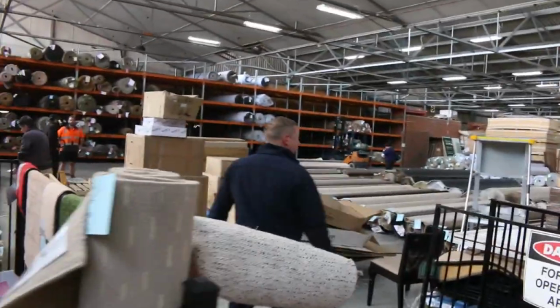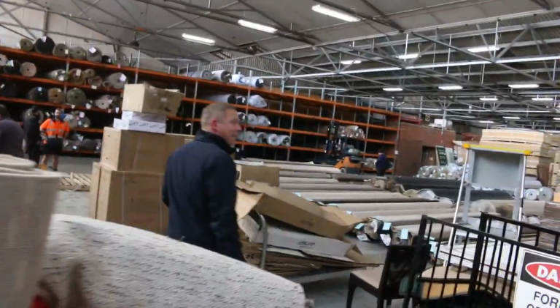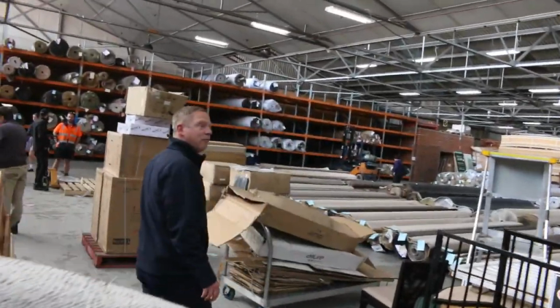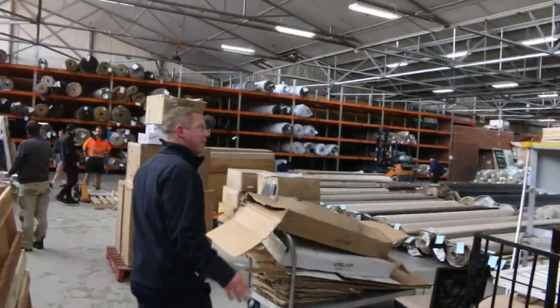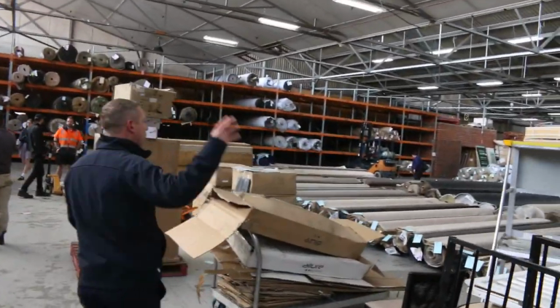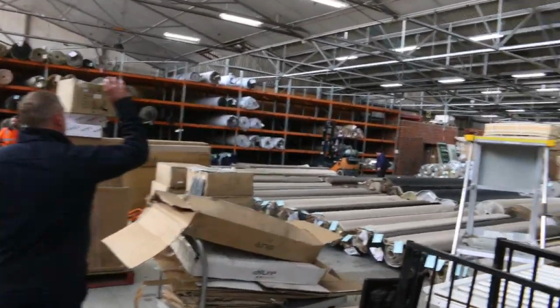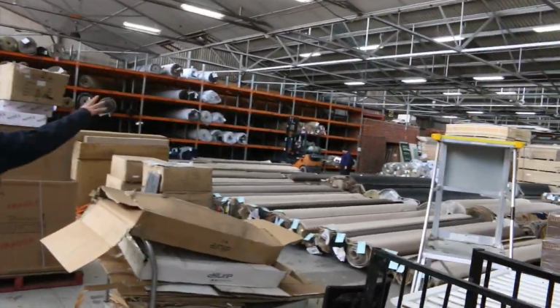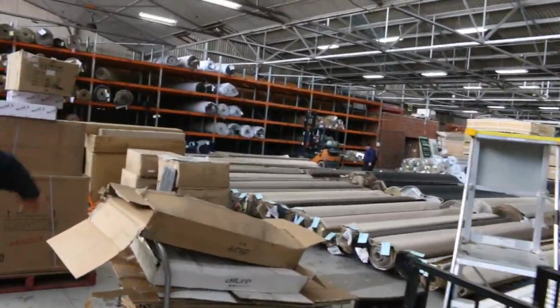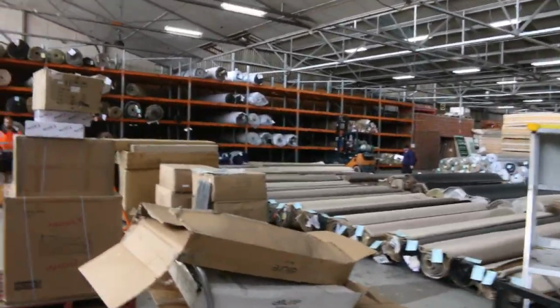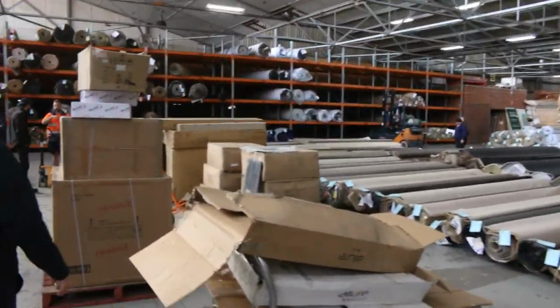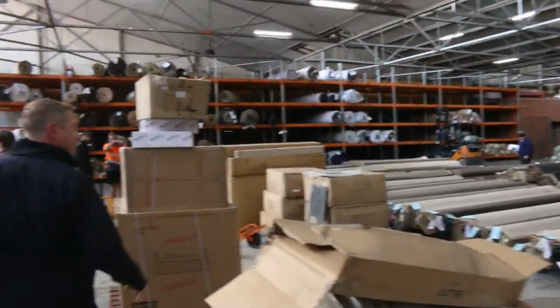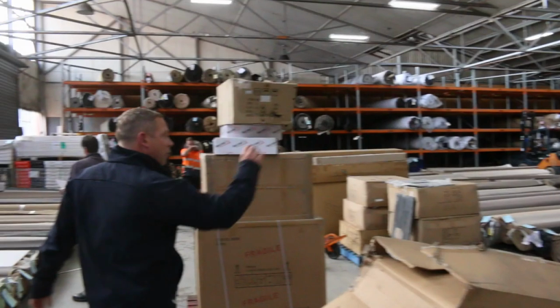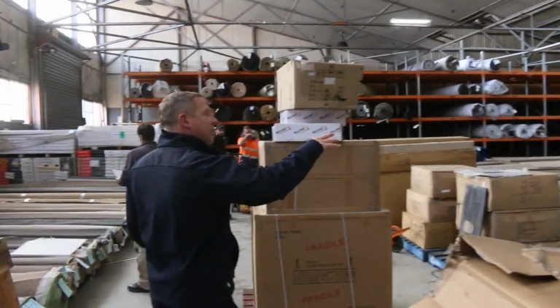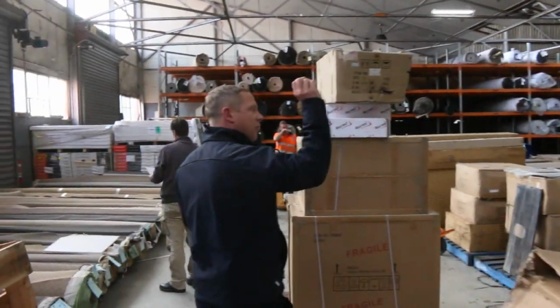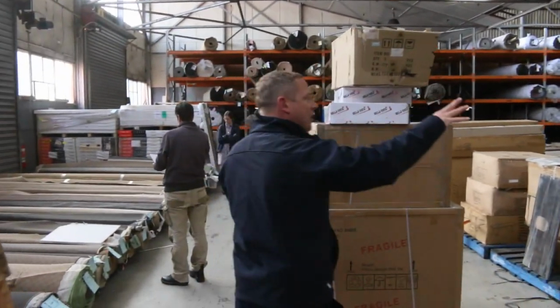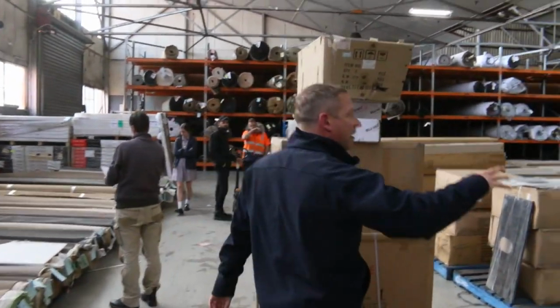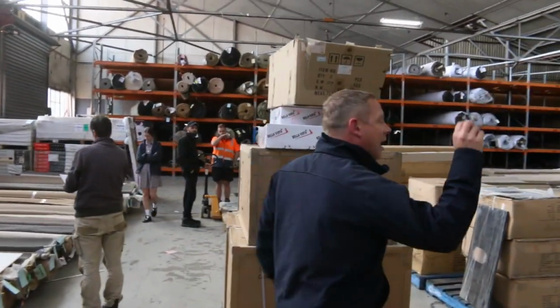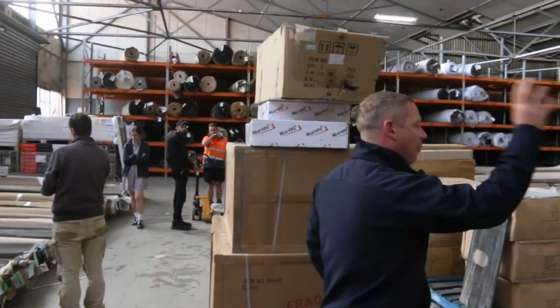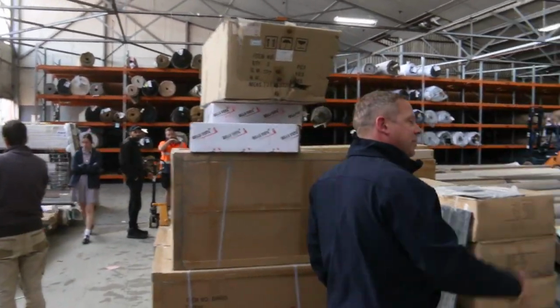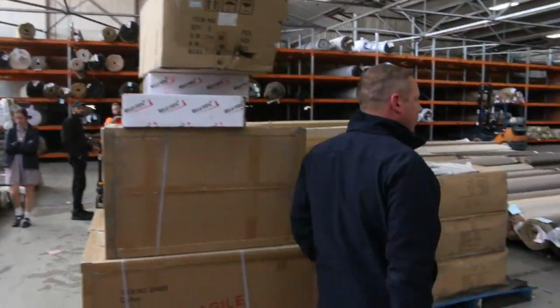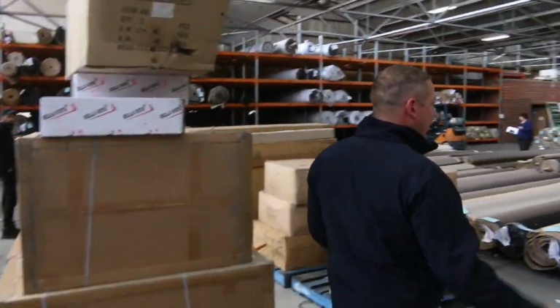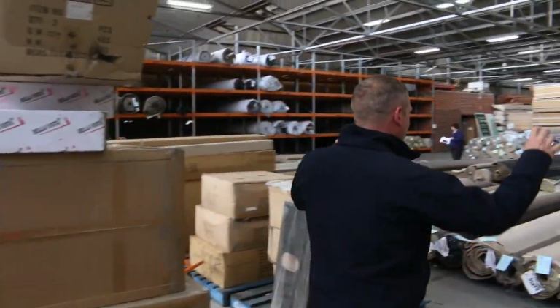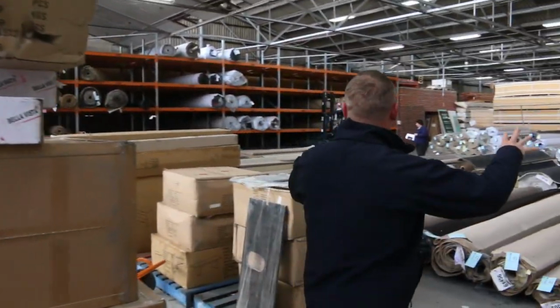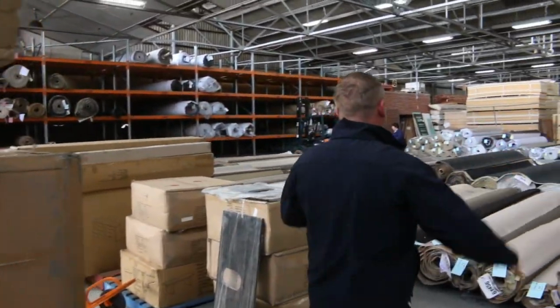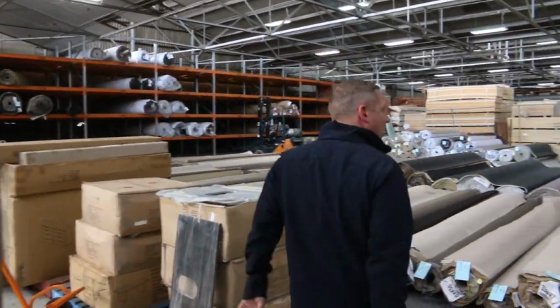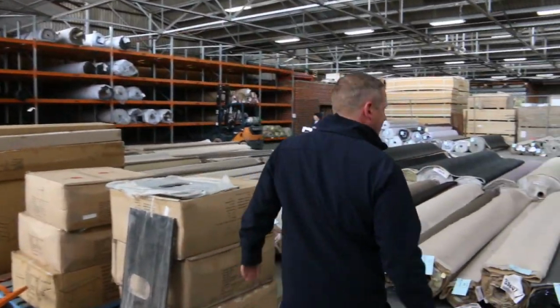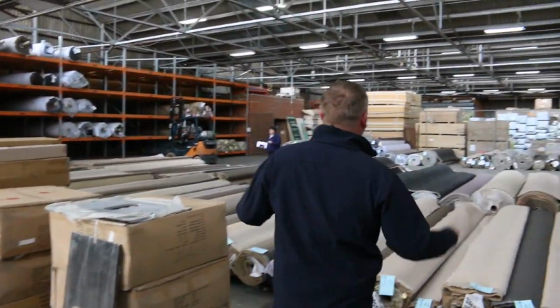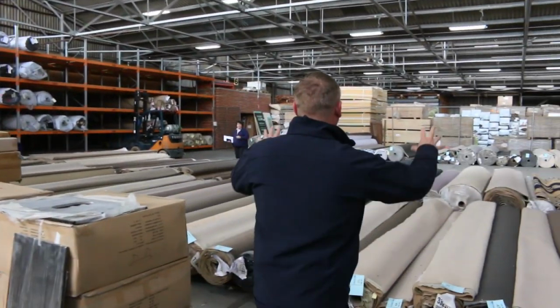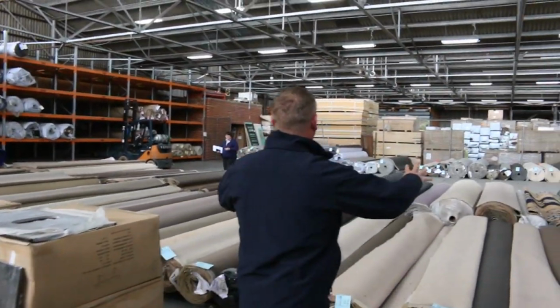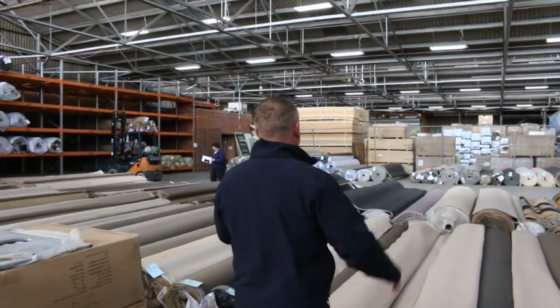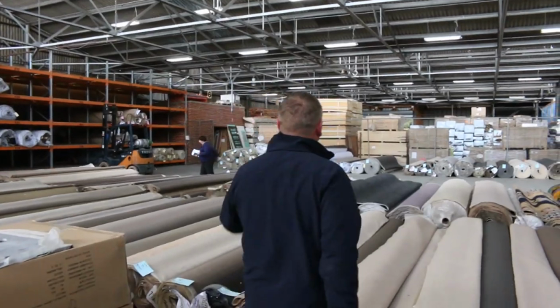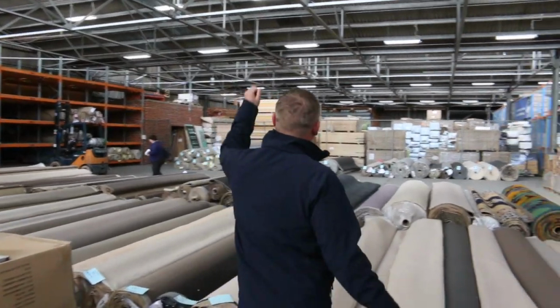Into the carpet and floor coverings auction — plenty of carpet here. Whether it's a room size or a house lot, there will be something for you and you will save up to 90% off normal carpet shop prices.